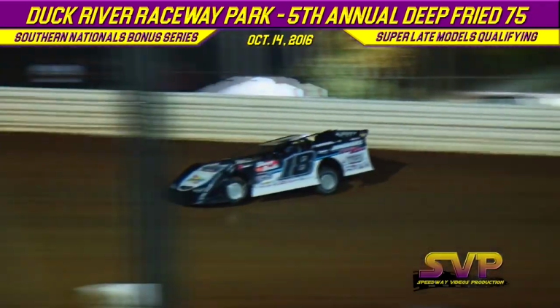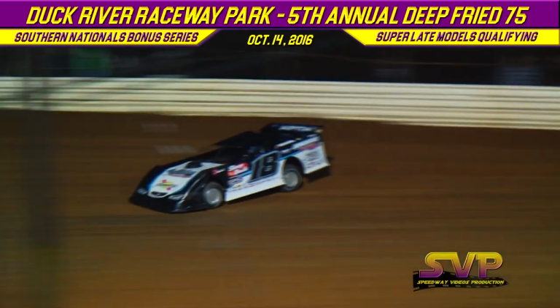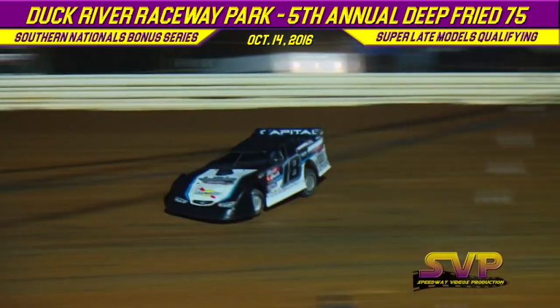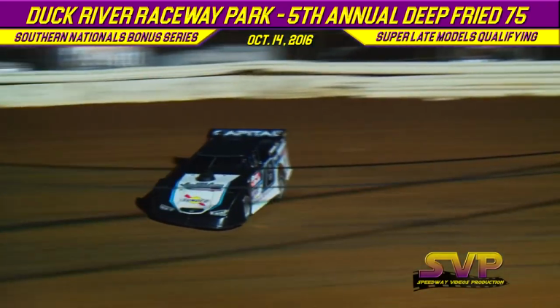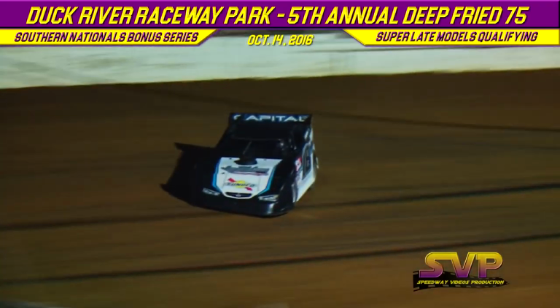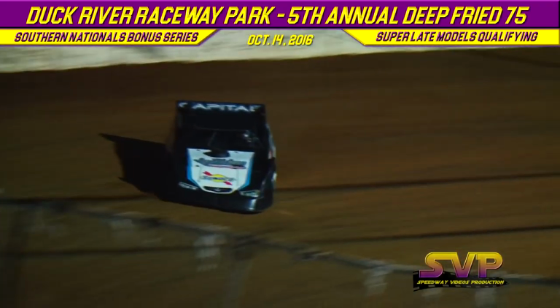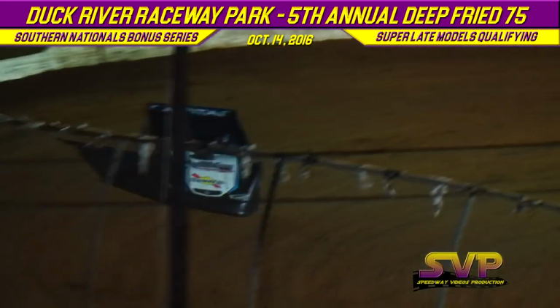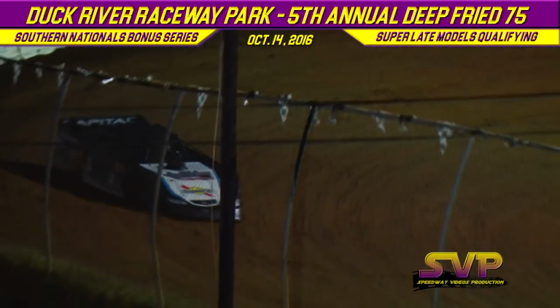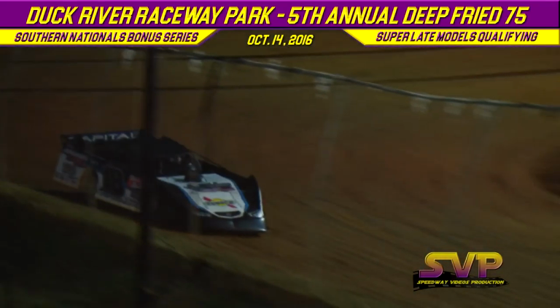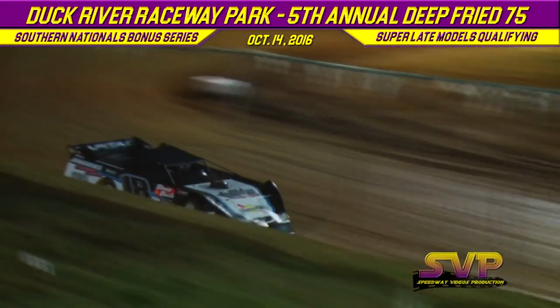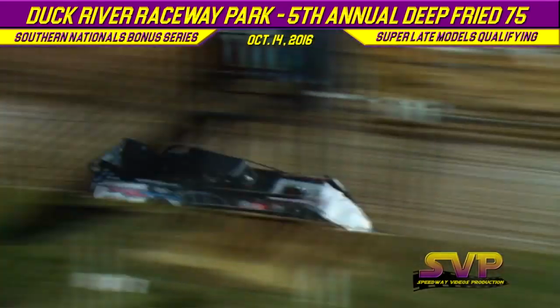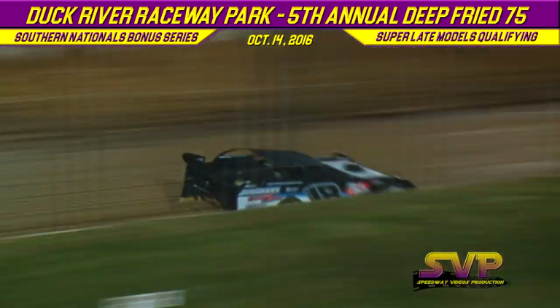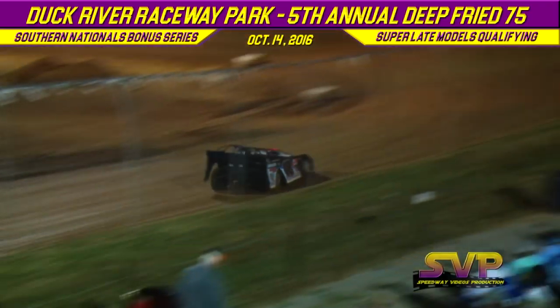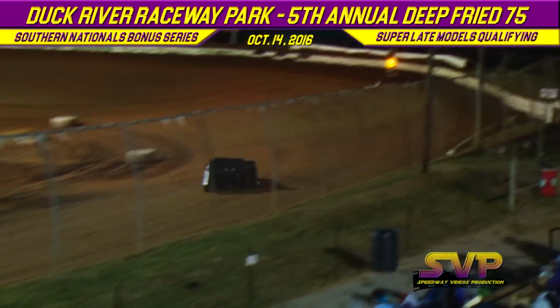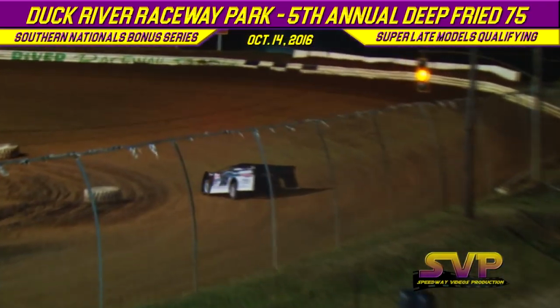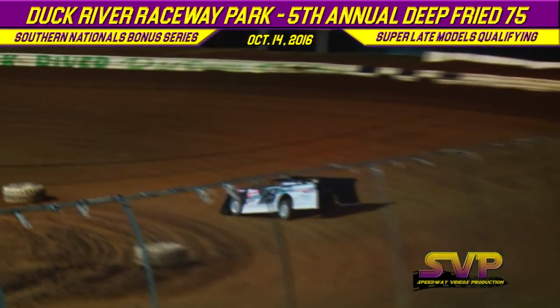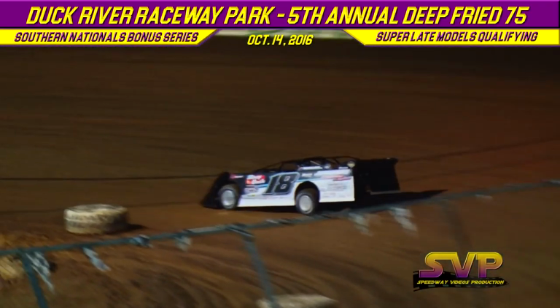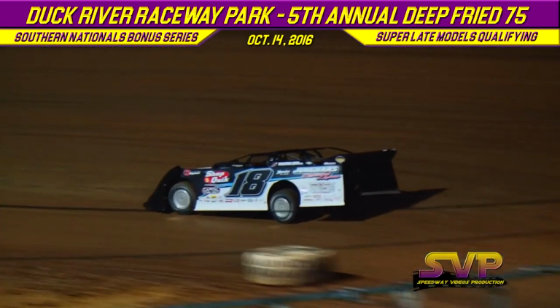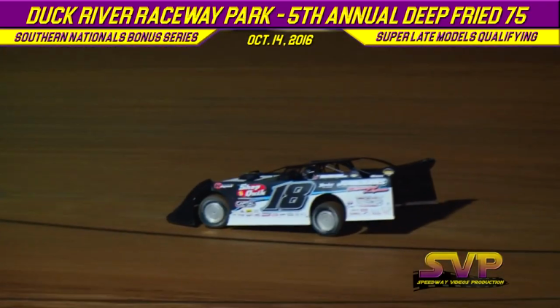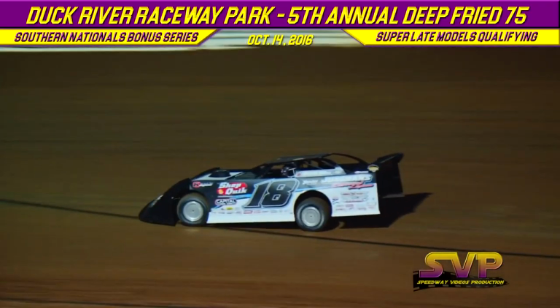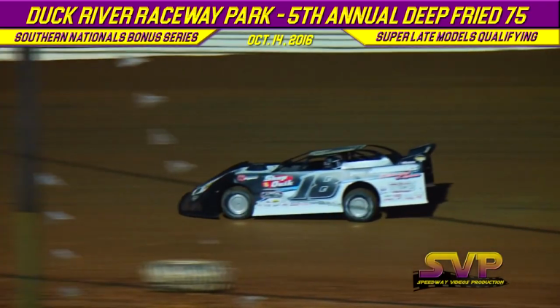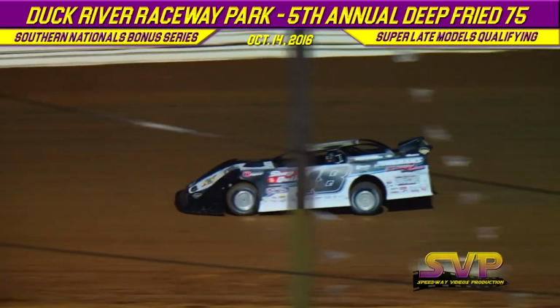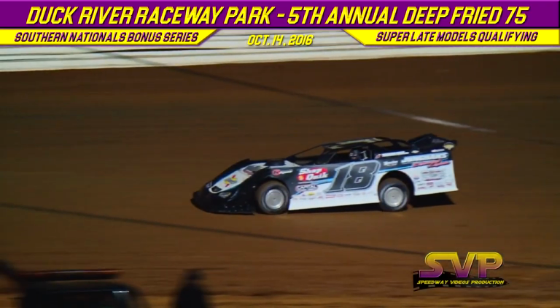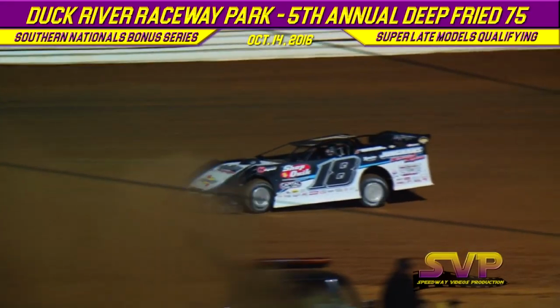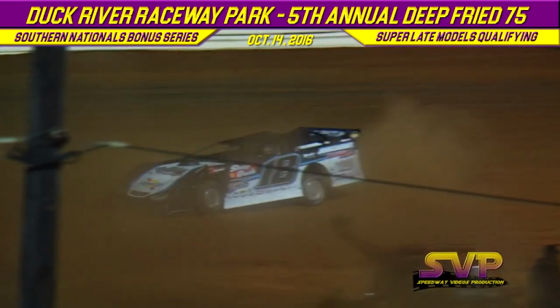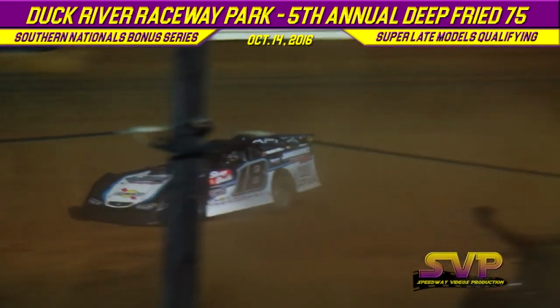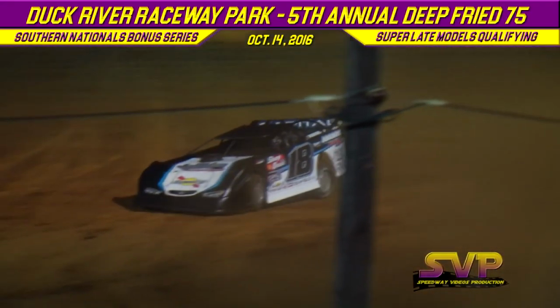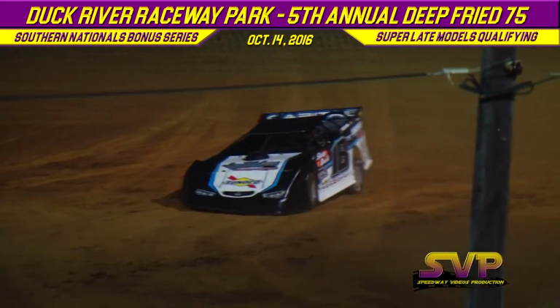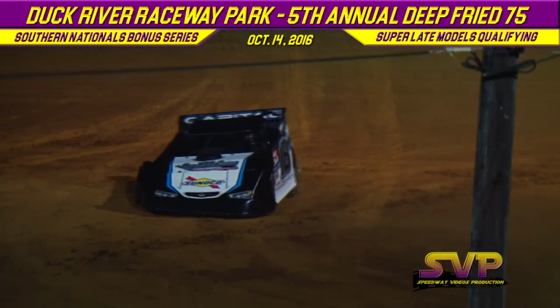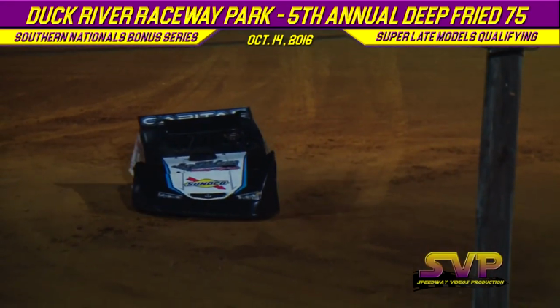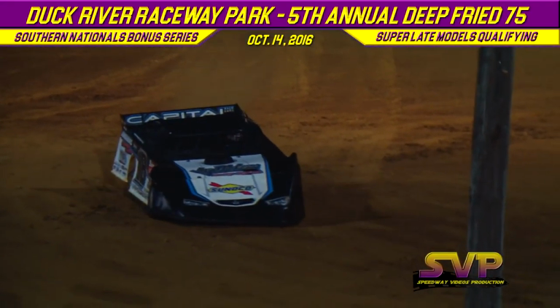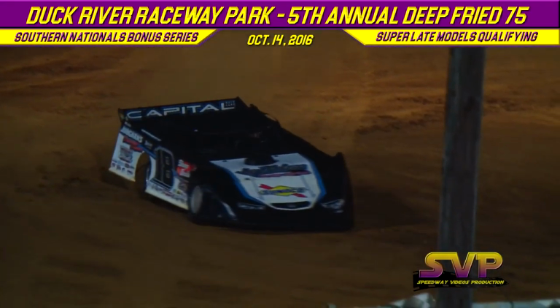Youngquist Discount Liquor-sponsored machine for Murray on lap two: 12.979. Chase Youngquist's second lap goes 12.646, which puts Chase Youngquist in at second quick.